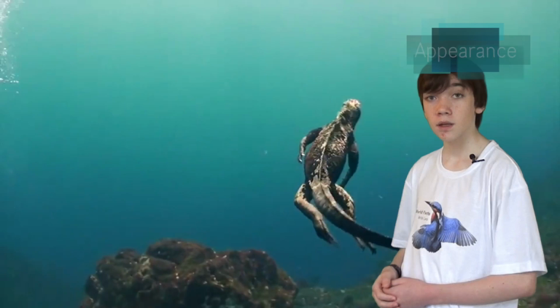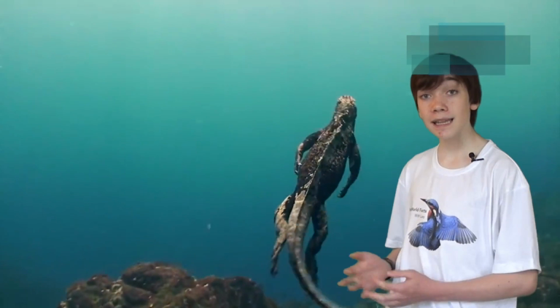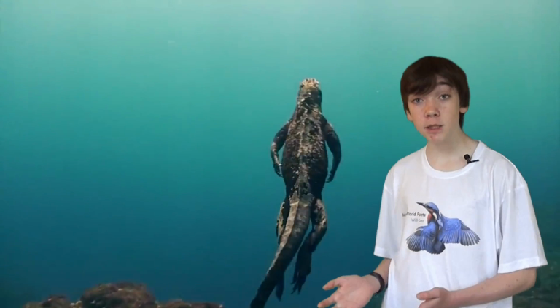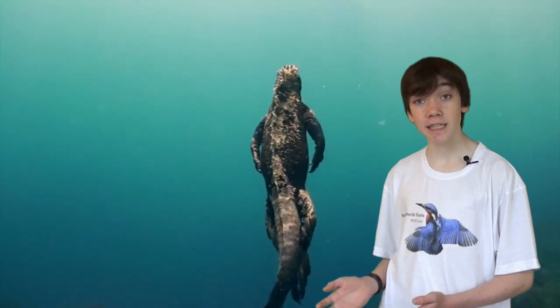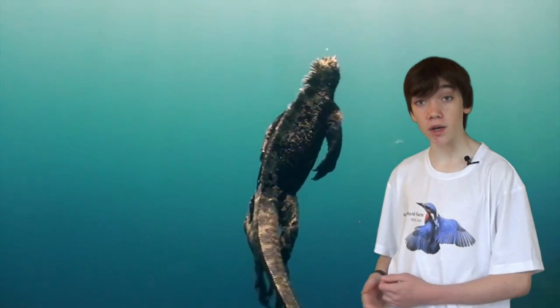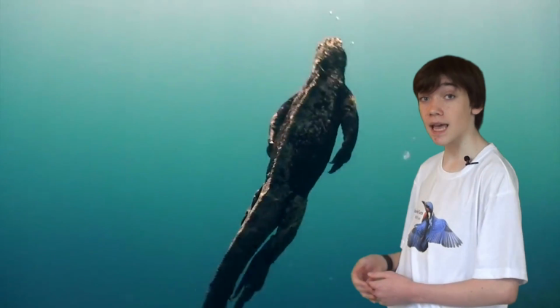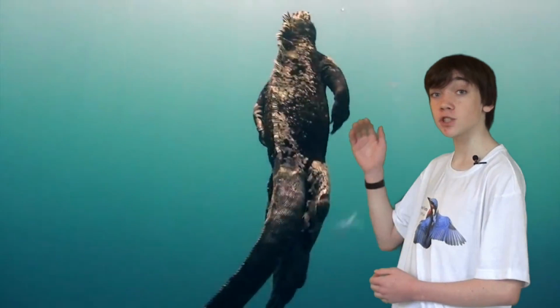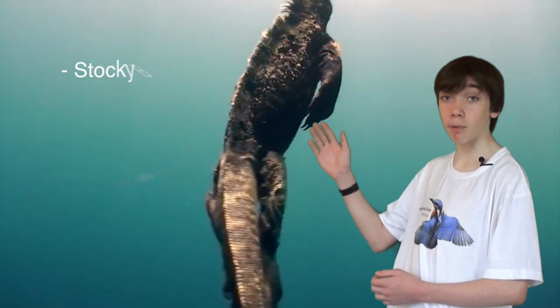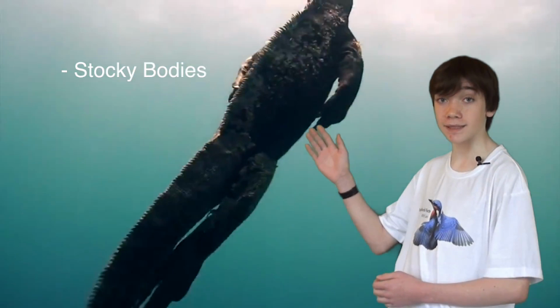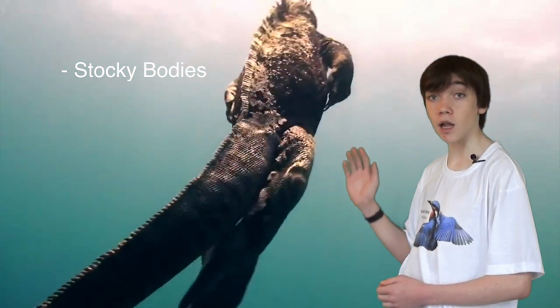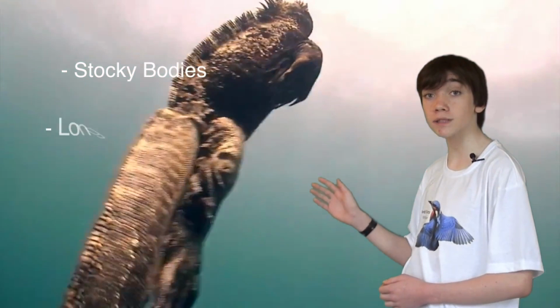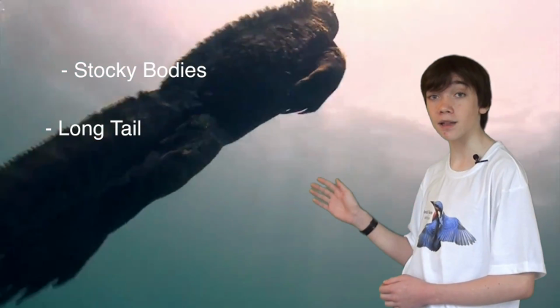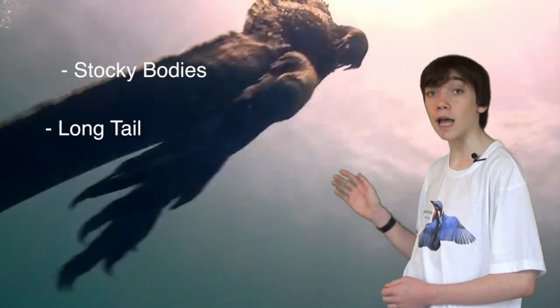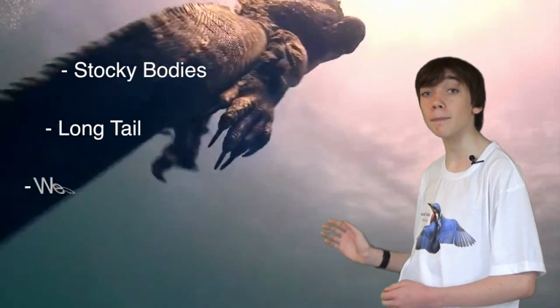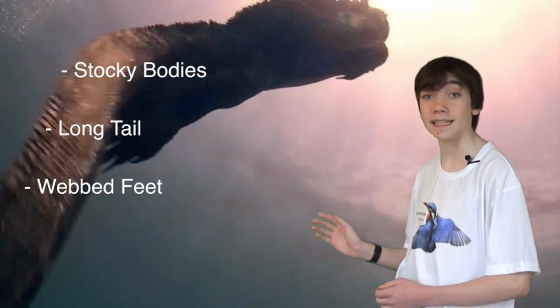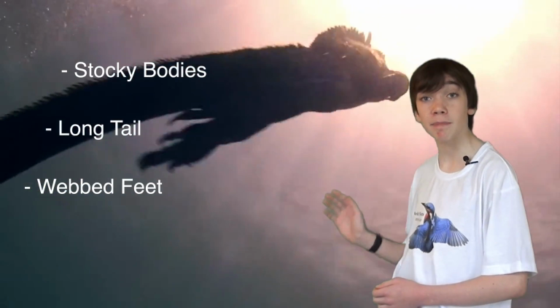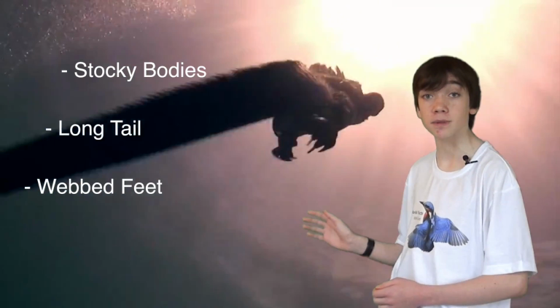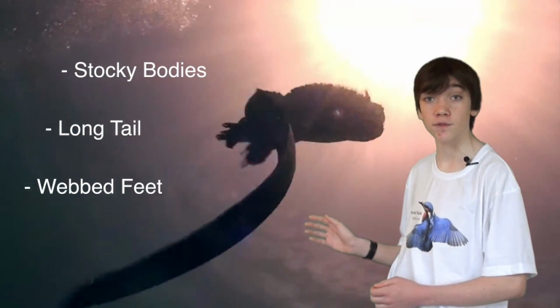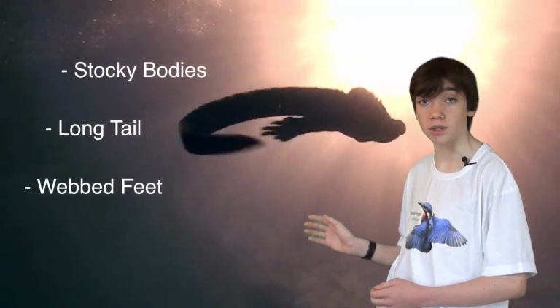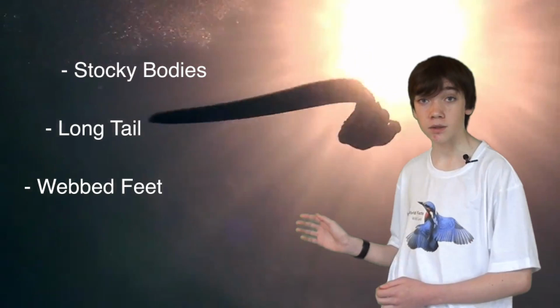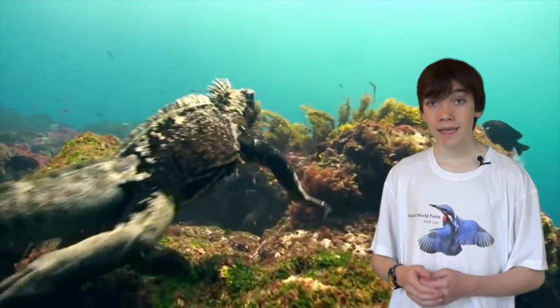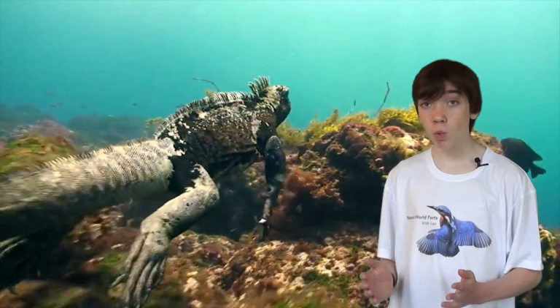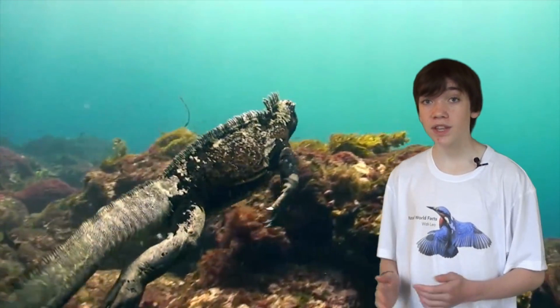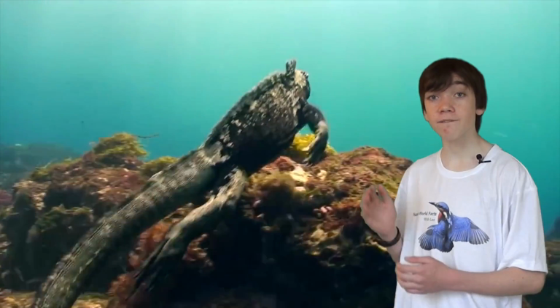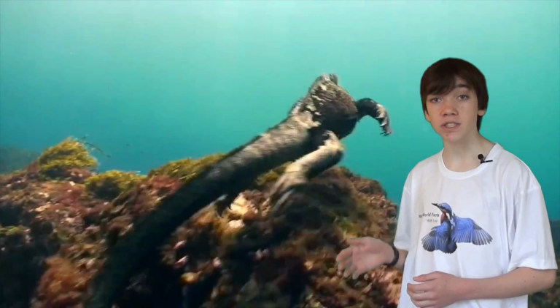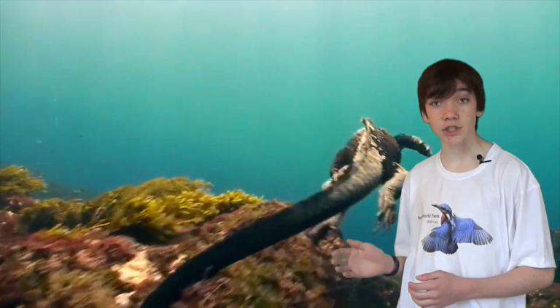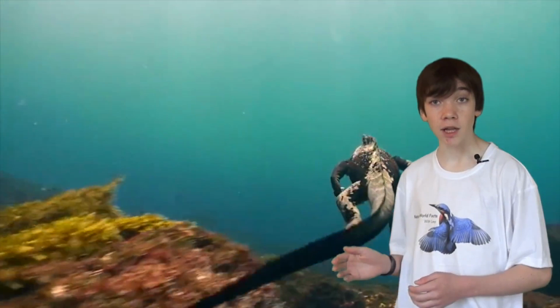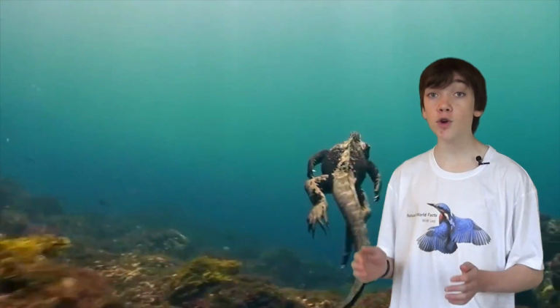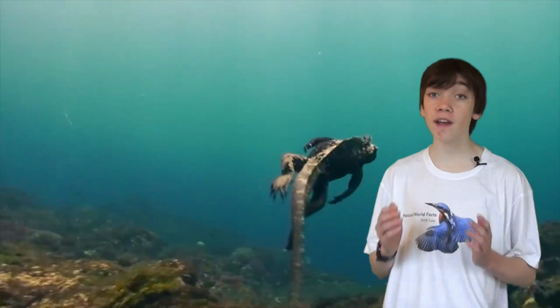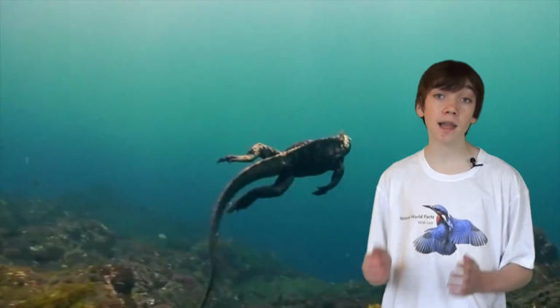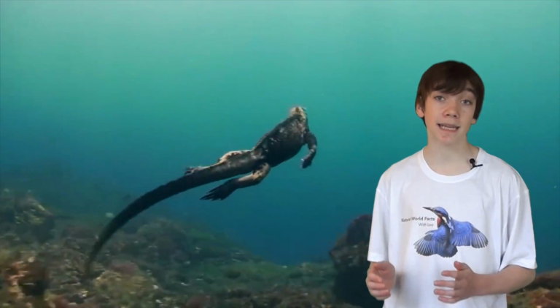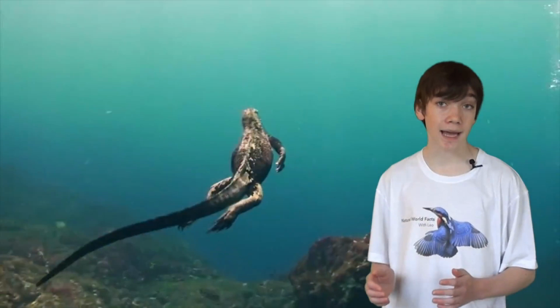Galapagos Marine Iguanas have stocky bodies, a long tail and webbed feet to propel themselves forward. In the water they are fast and agile but move very clumsily on land.